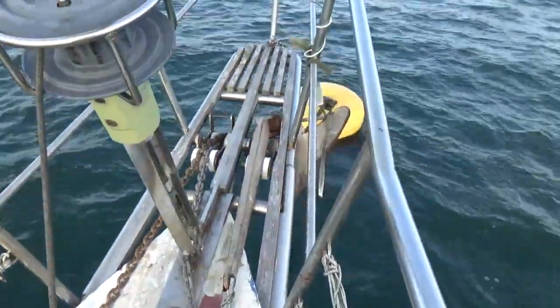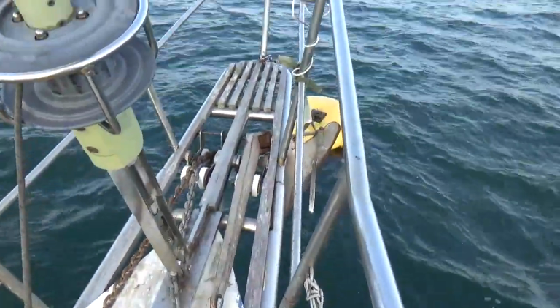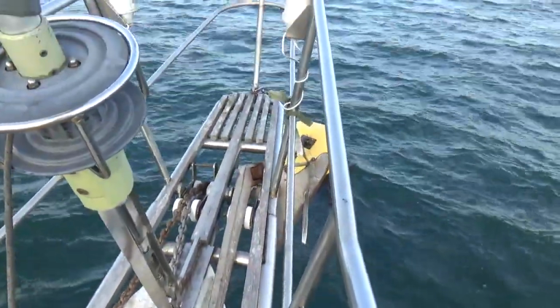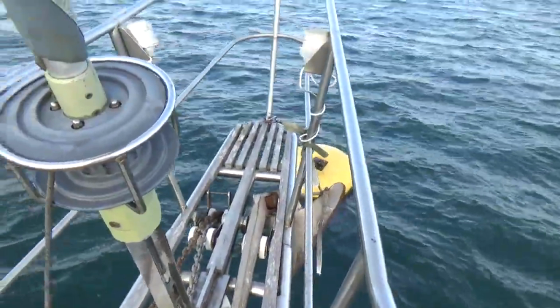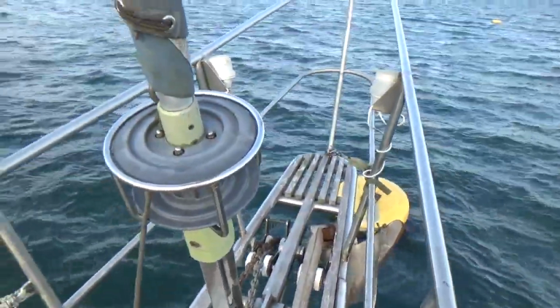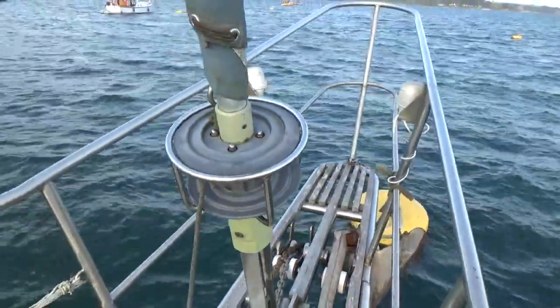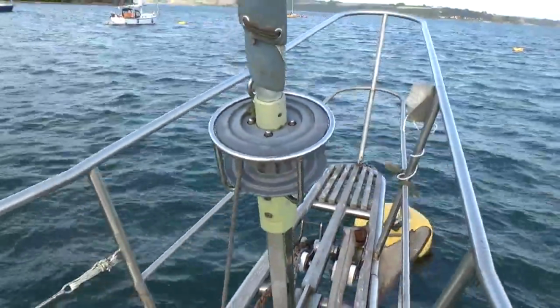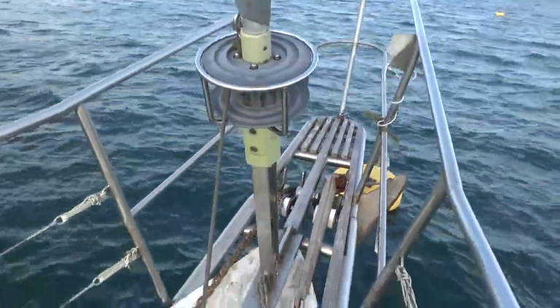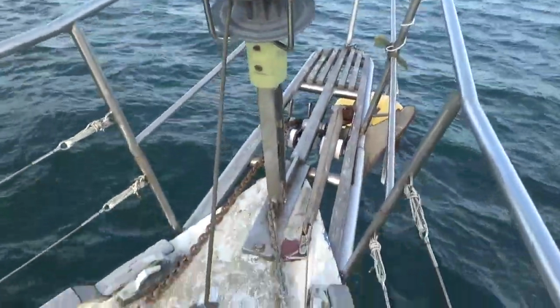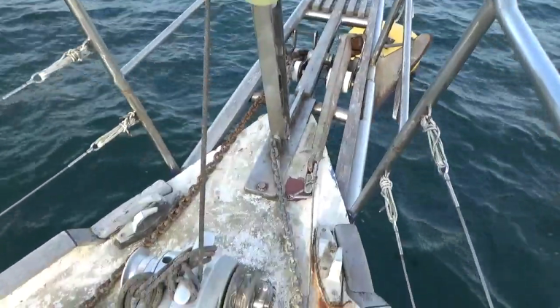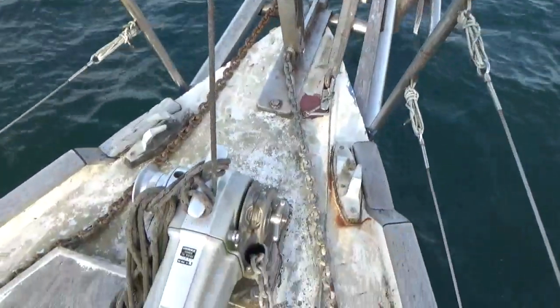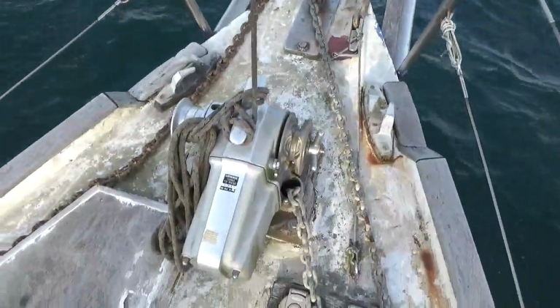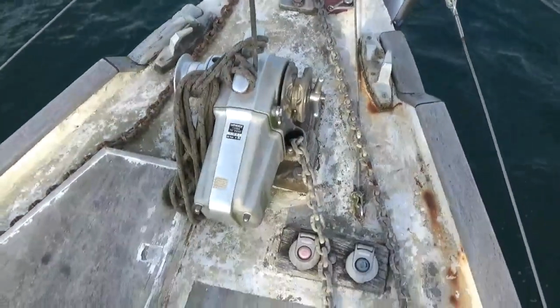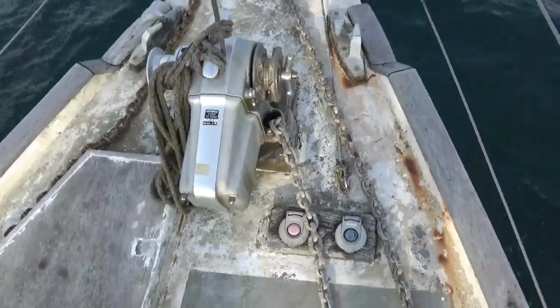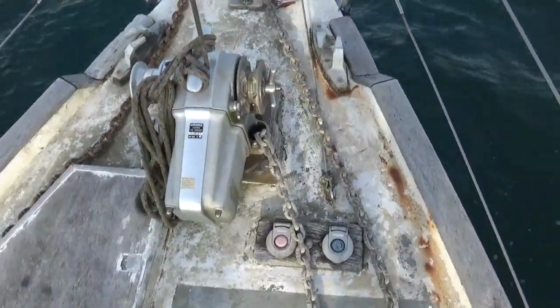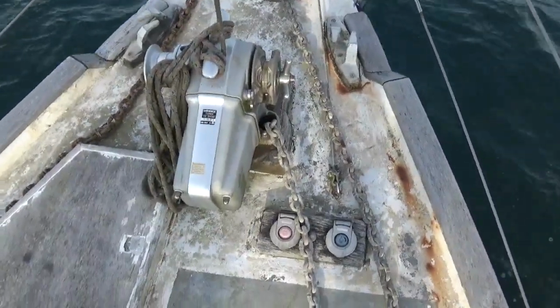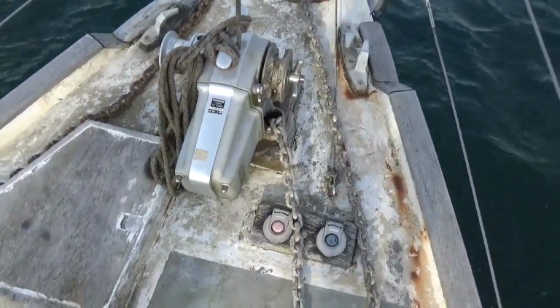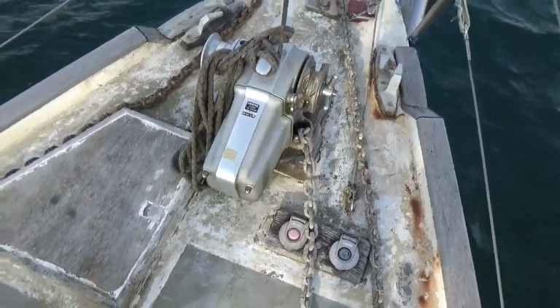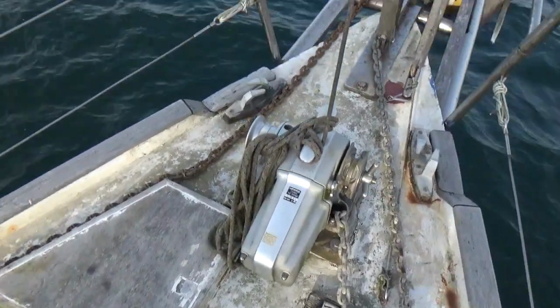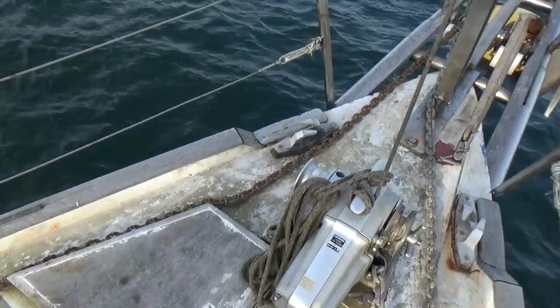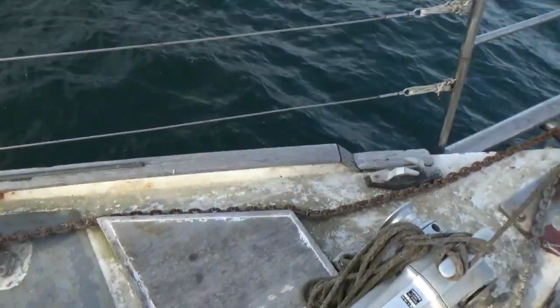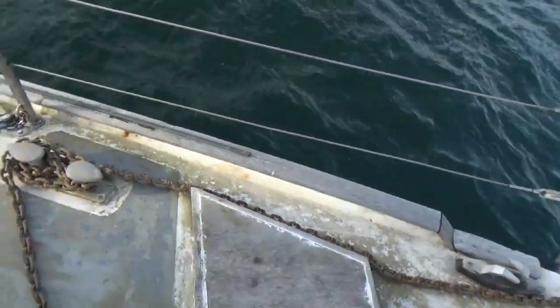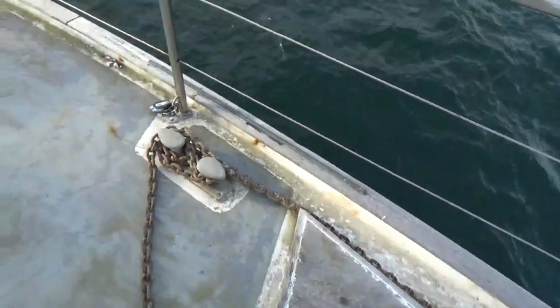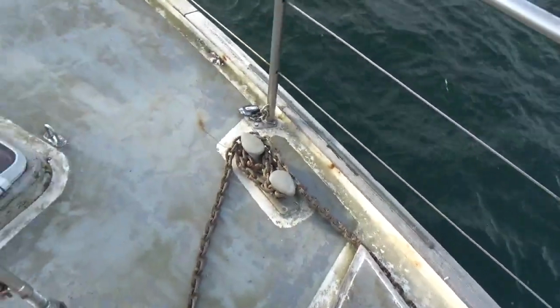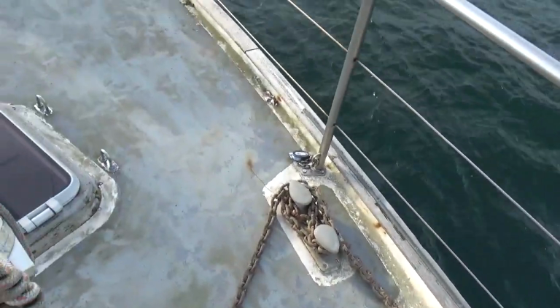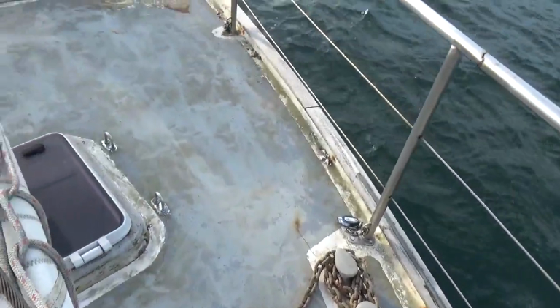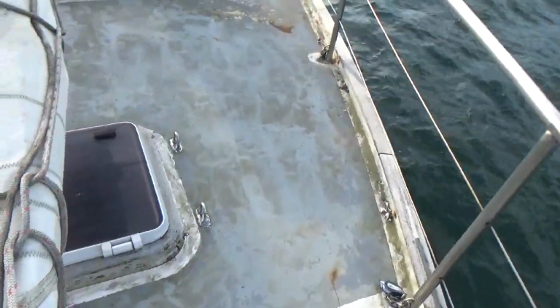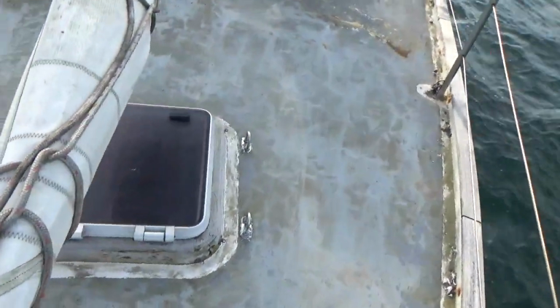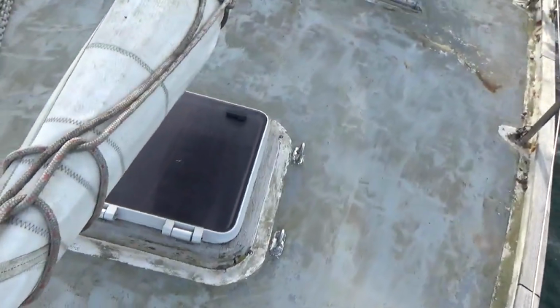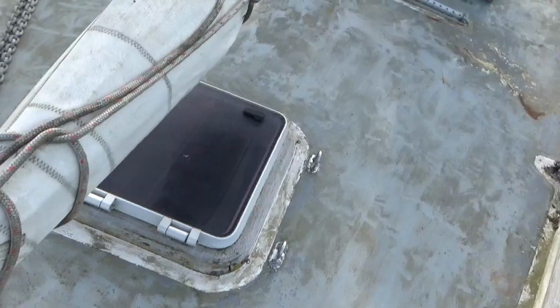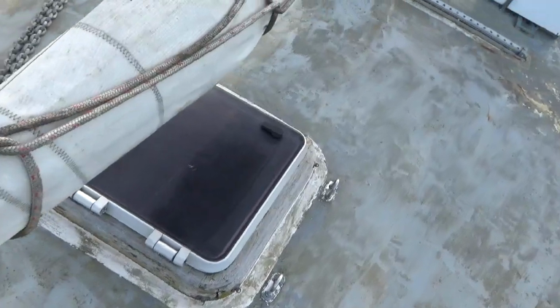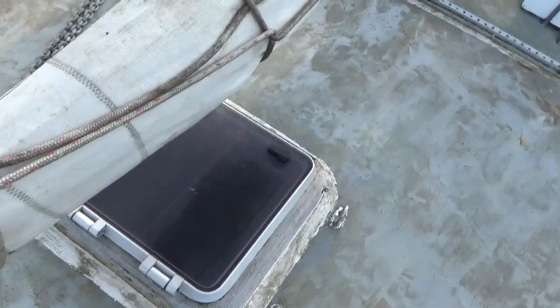The bow spirit, the CQR anchor, and heads-up furling. Electrodynamic windows. That's a decent deck hatch.